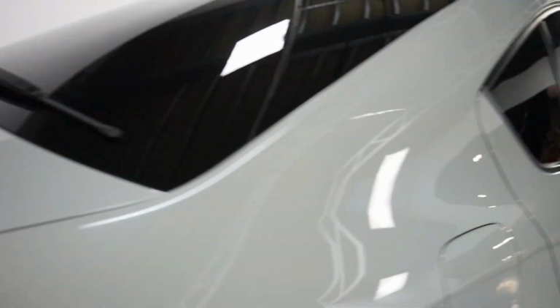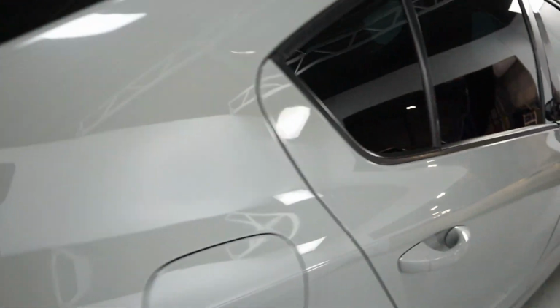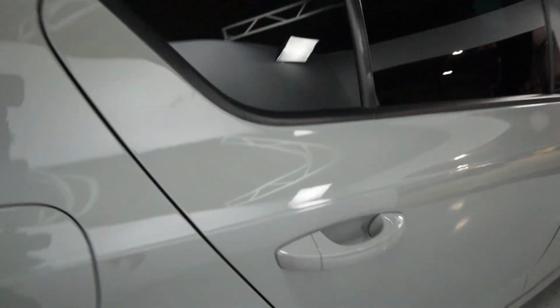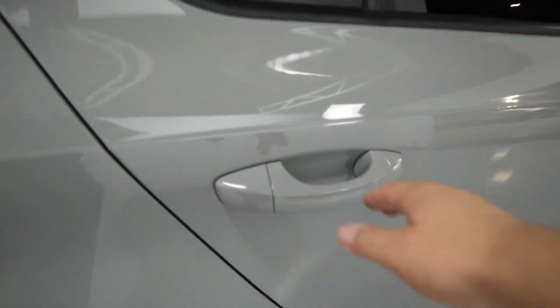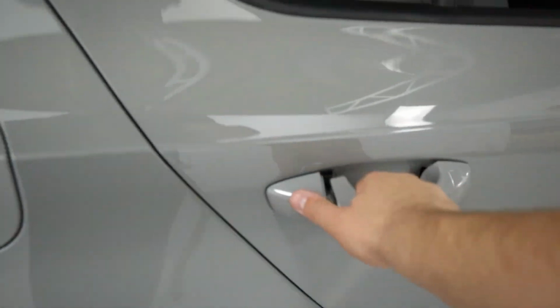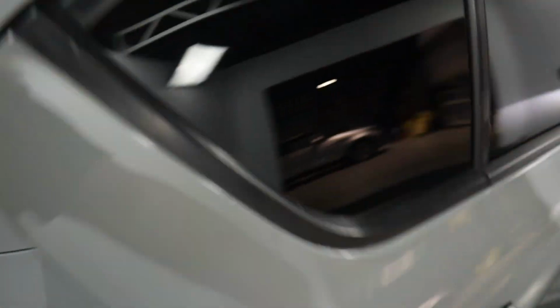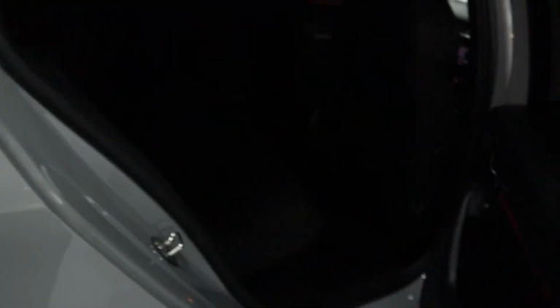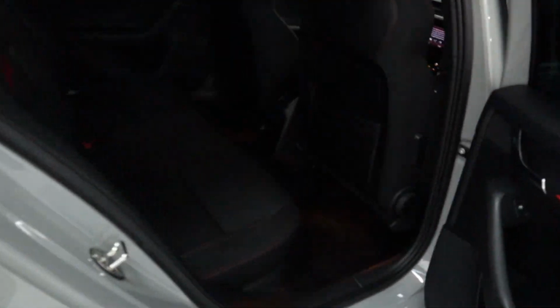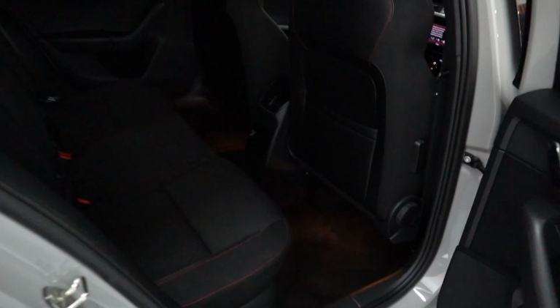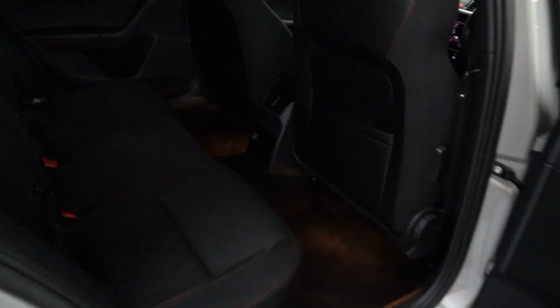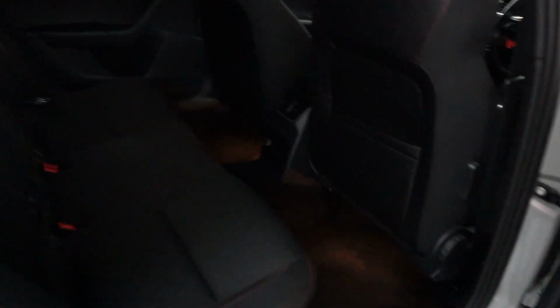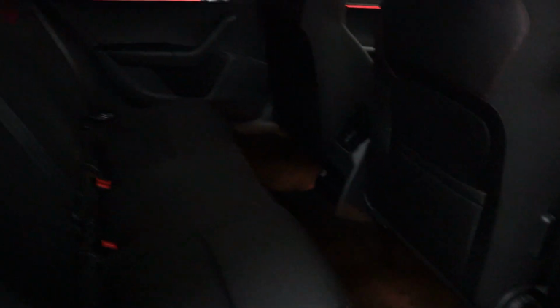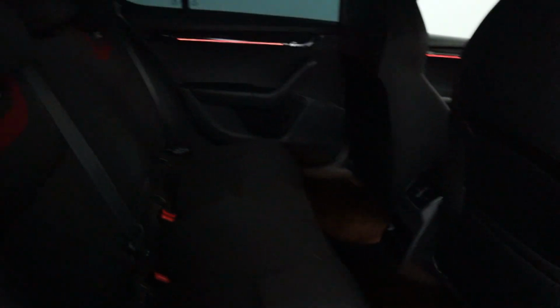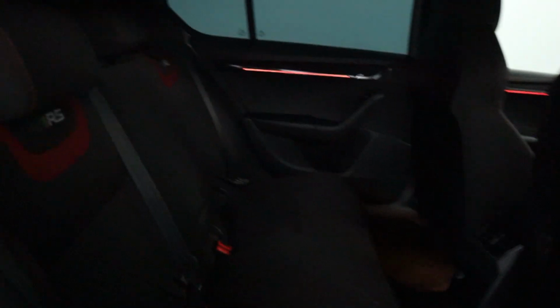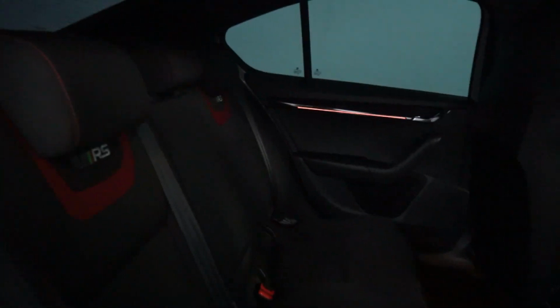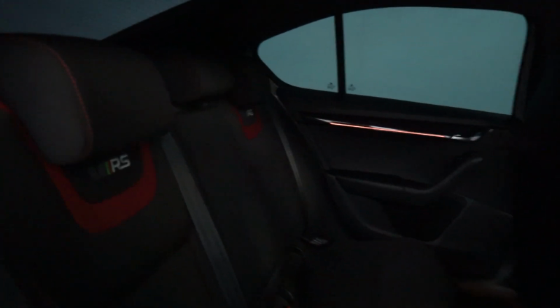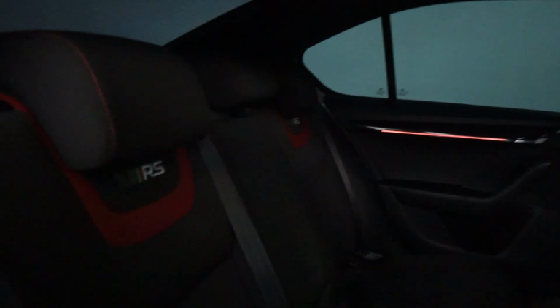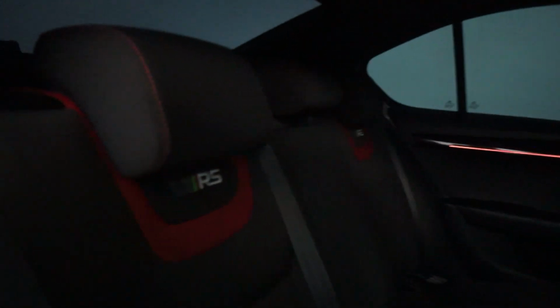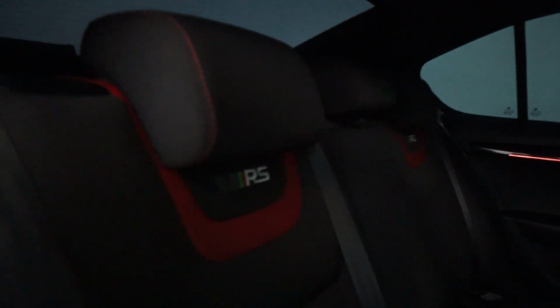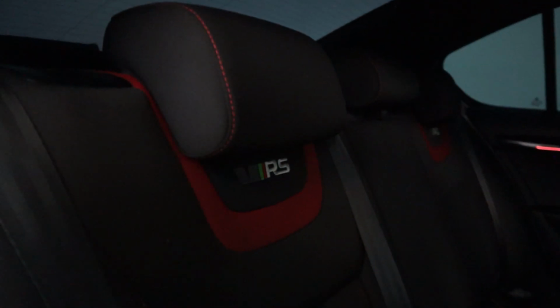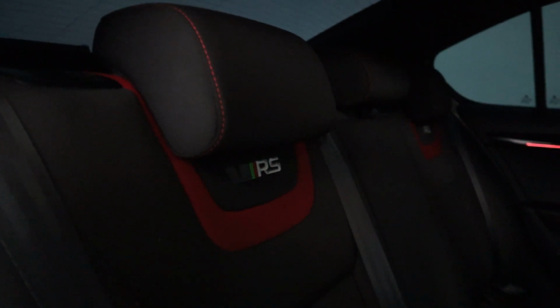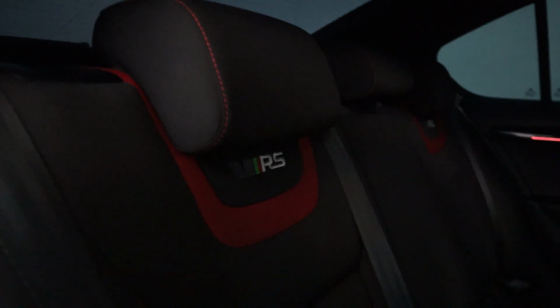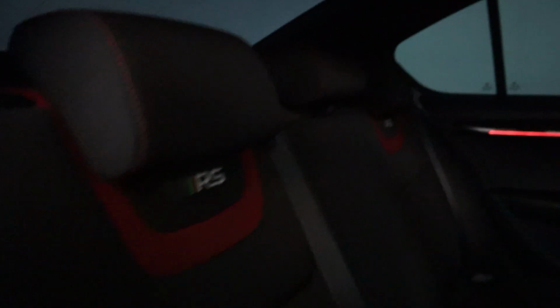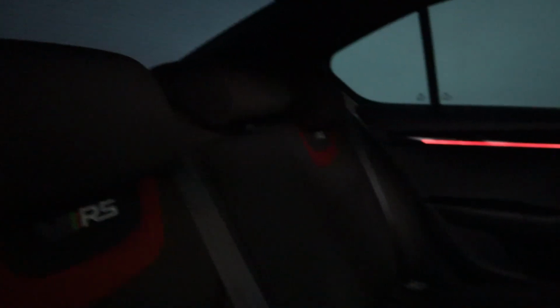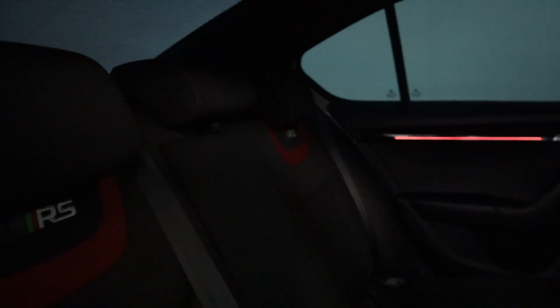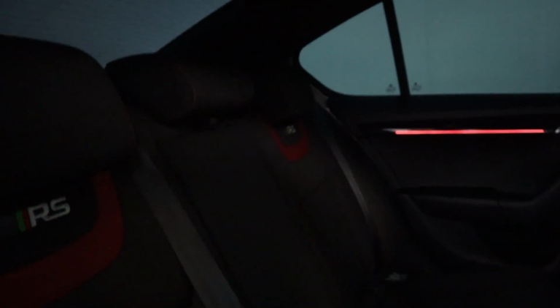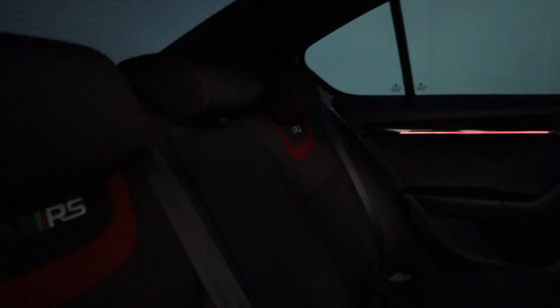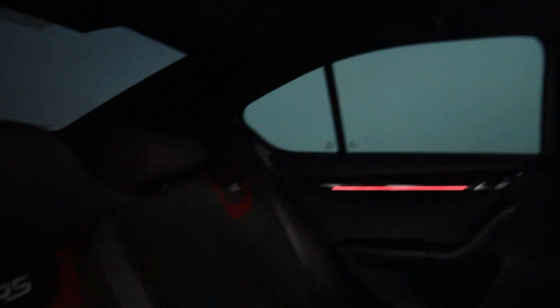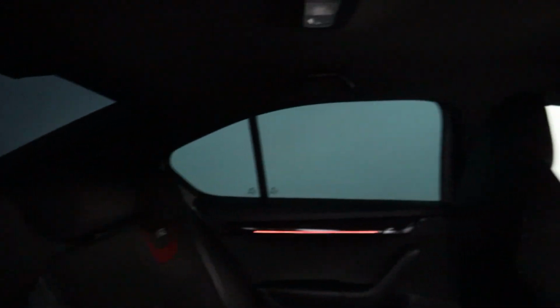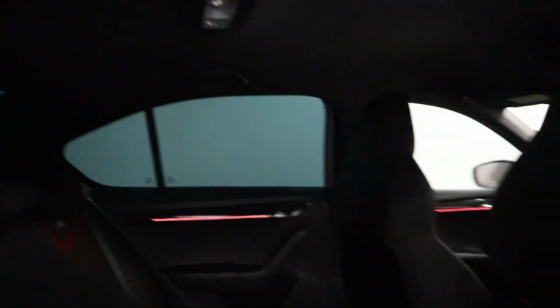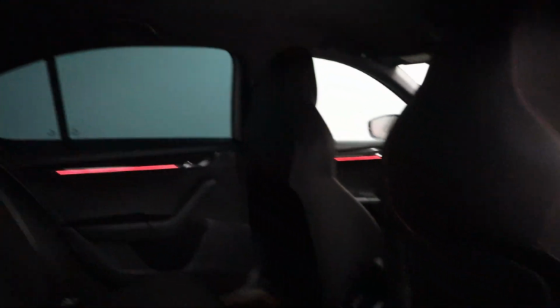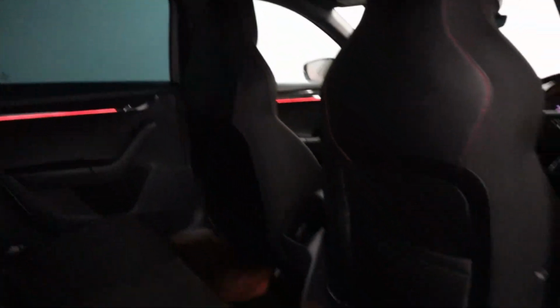Now as we take a look at the interior, it's absolutely beautiful with half Alcantara seating. You've got VRS badges stitched into the rear seats. There's an armrest and a black headliner.